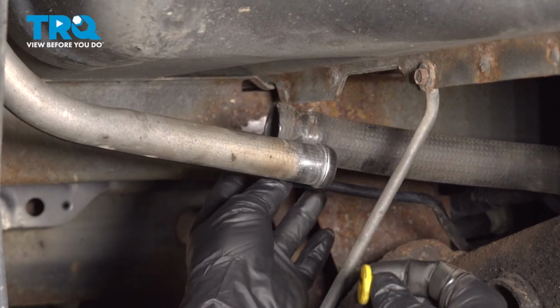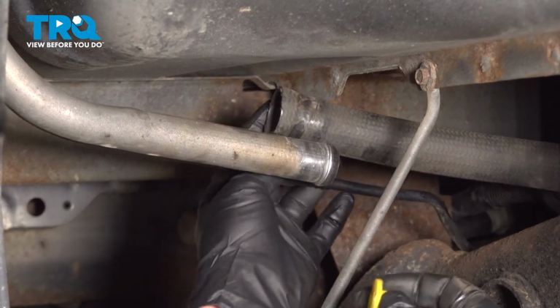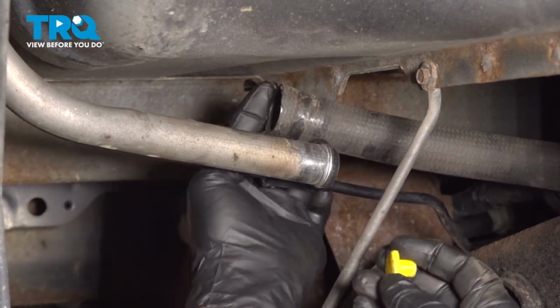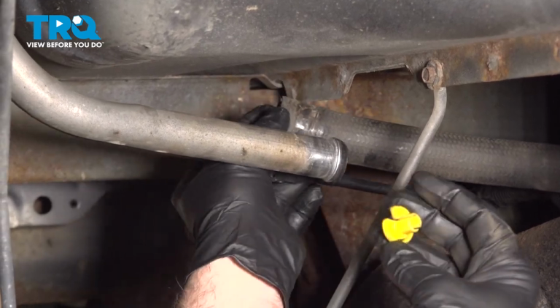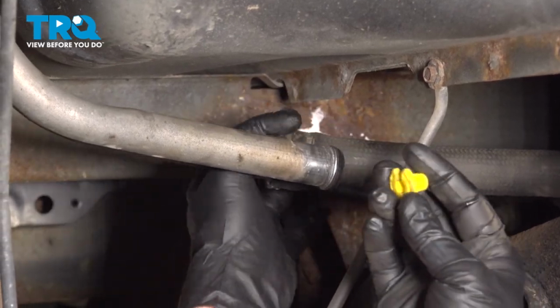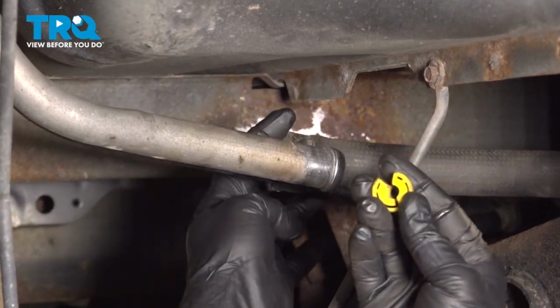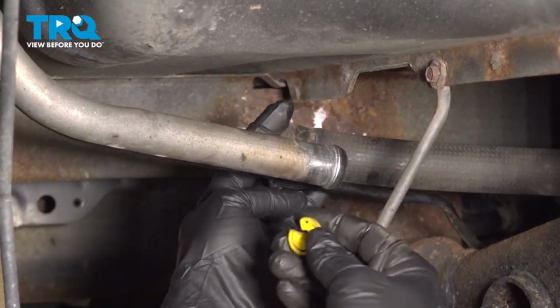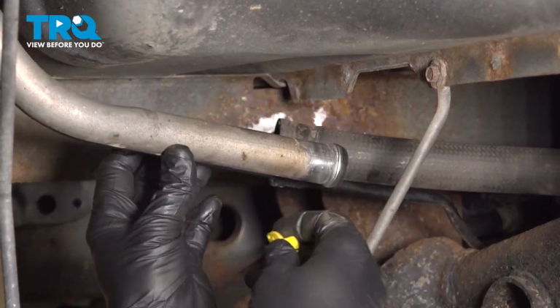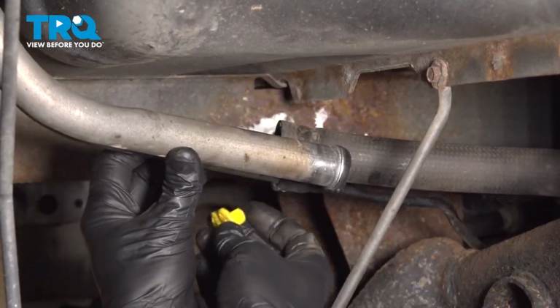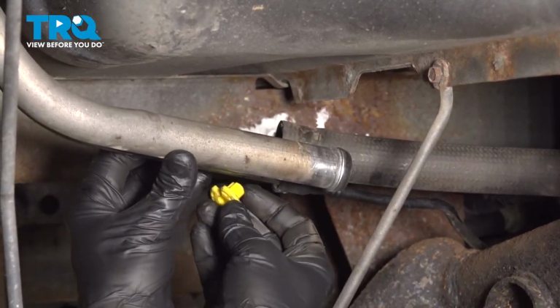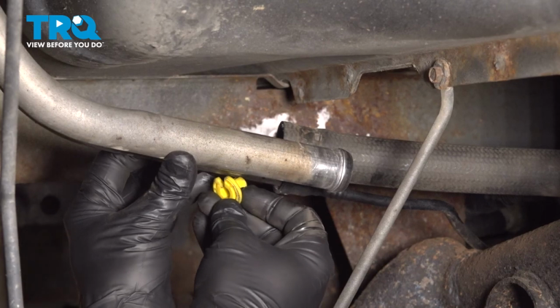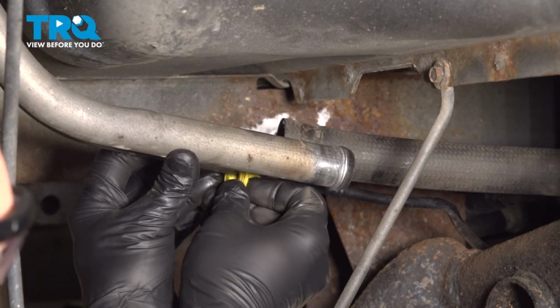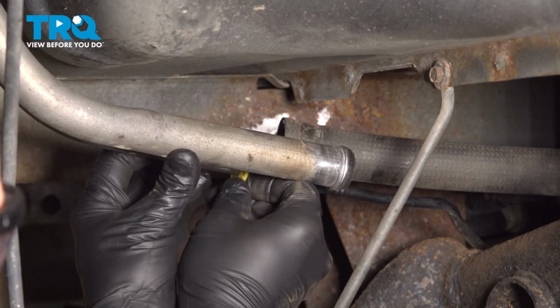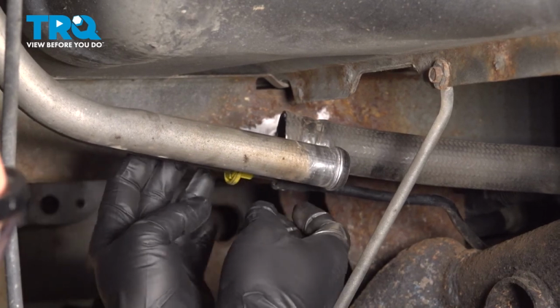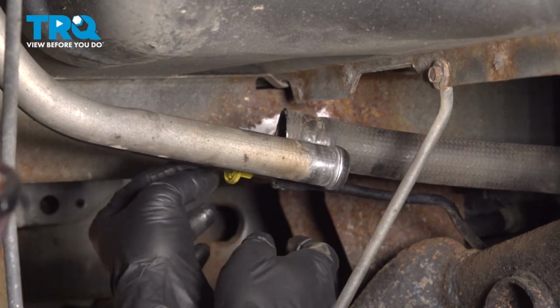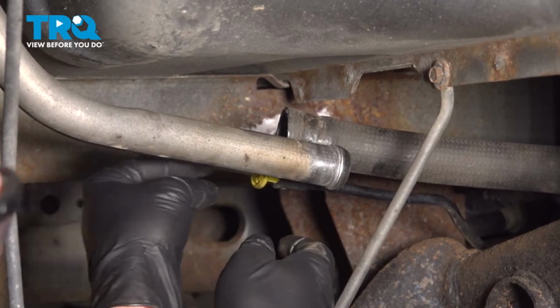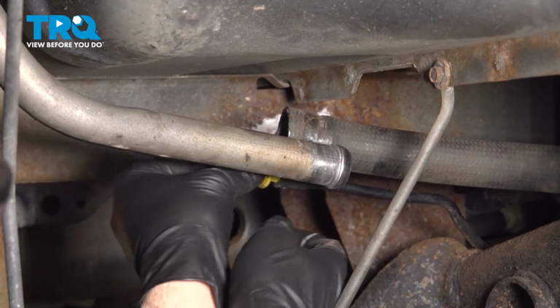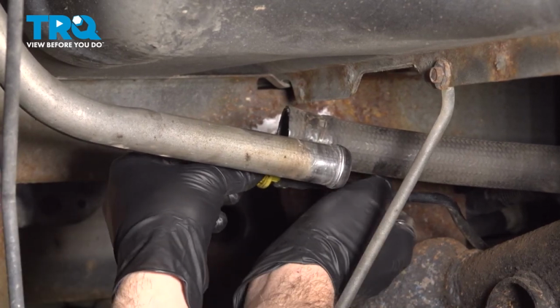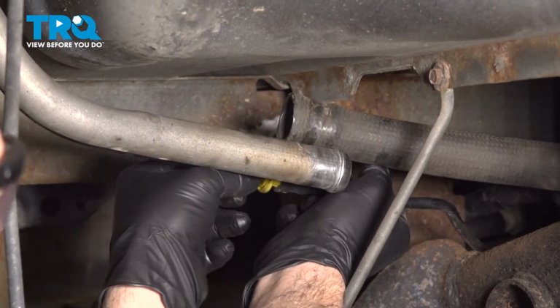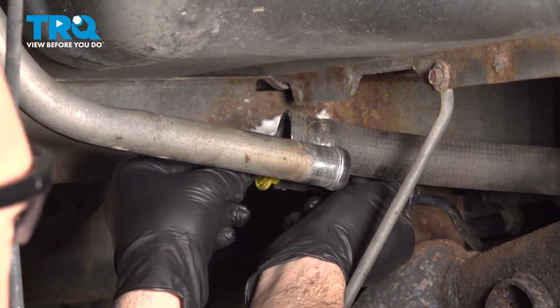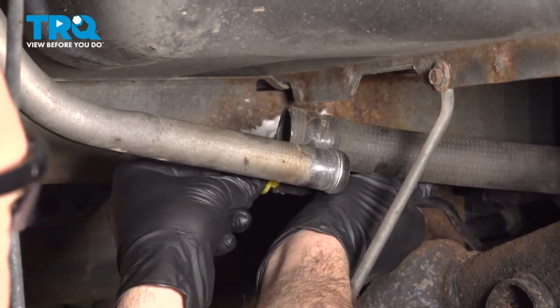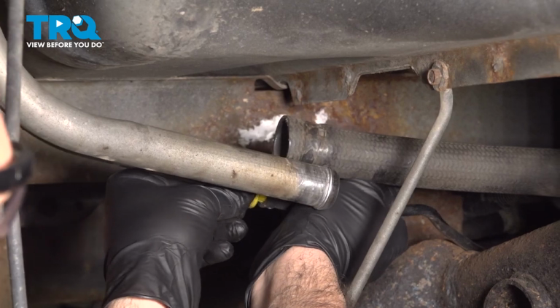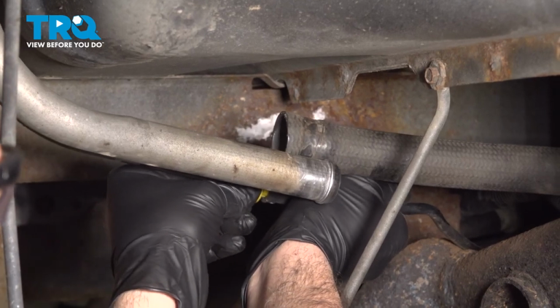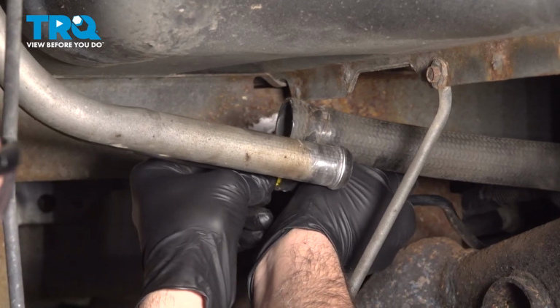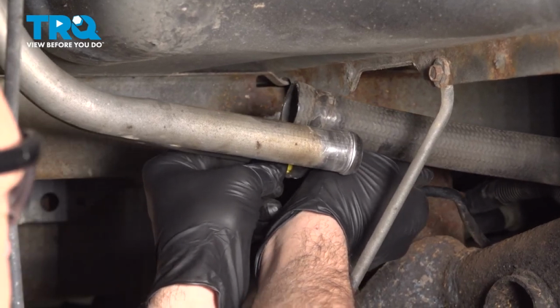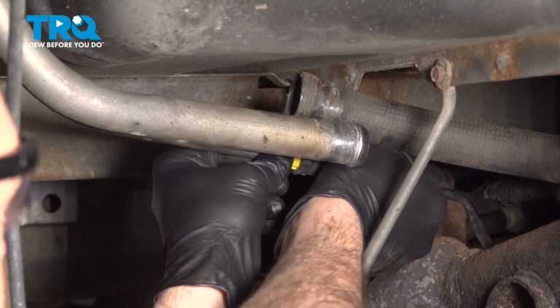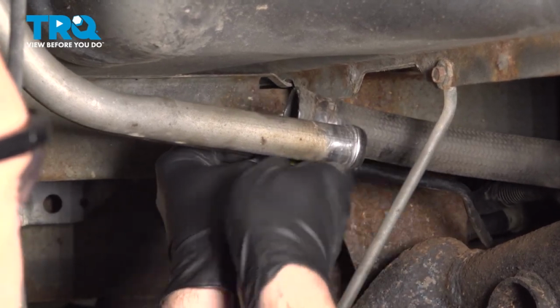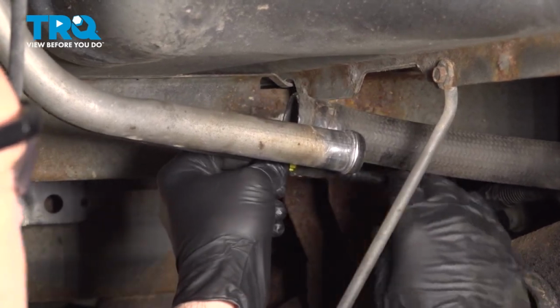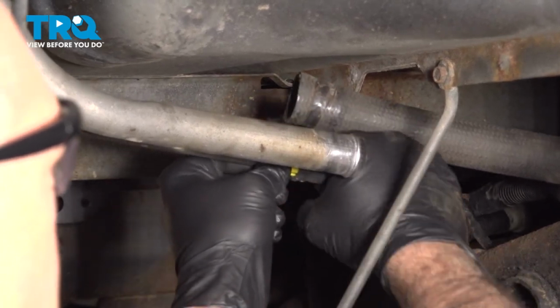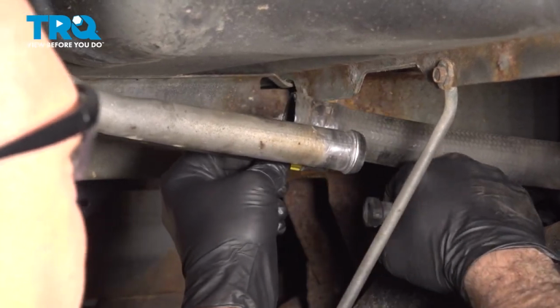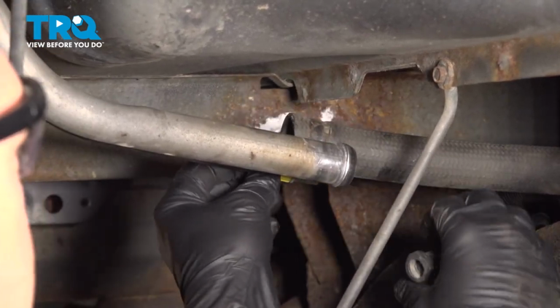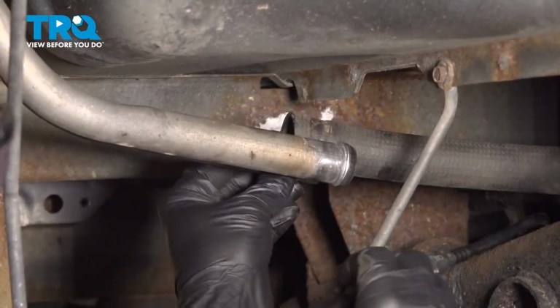The vent tube beside it requires this special tool. Slip it over, push it down into the vent tube, and then pull the vent tube off of the metal line.